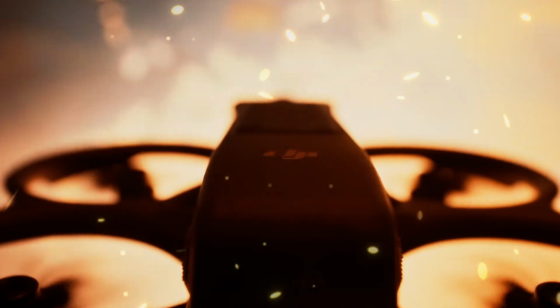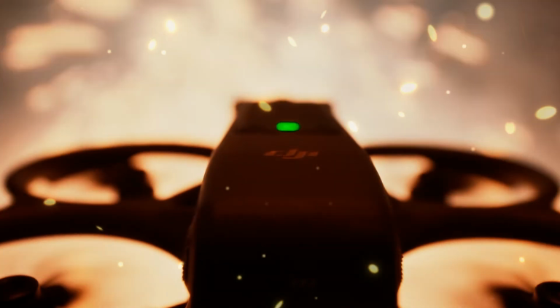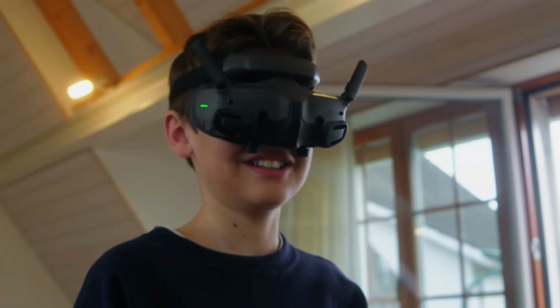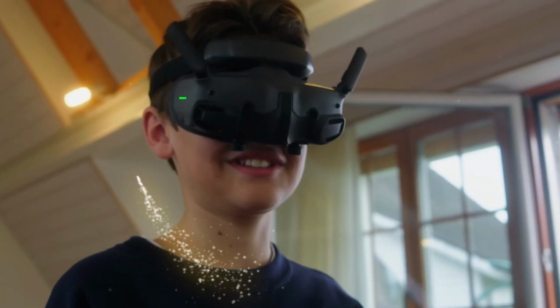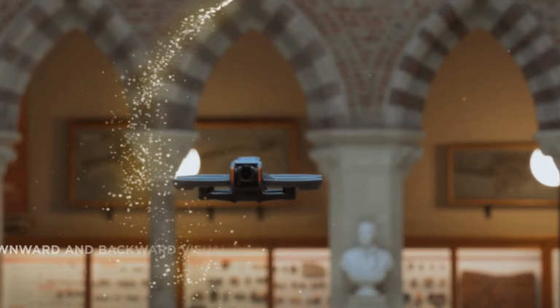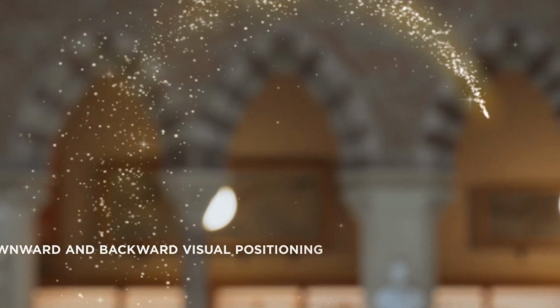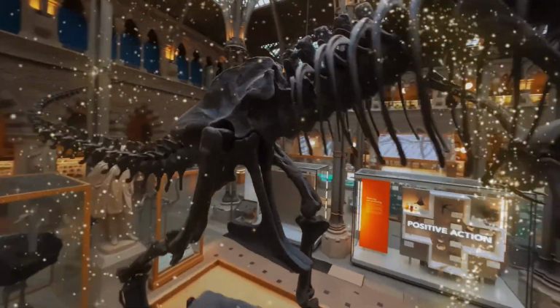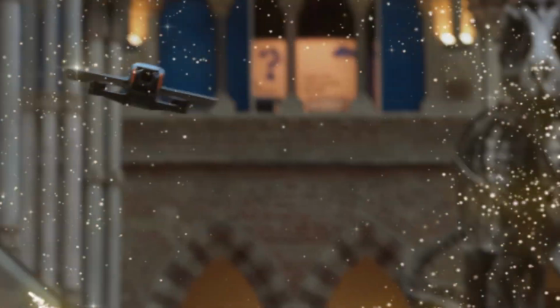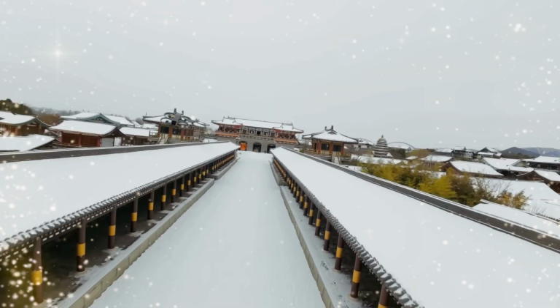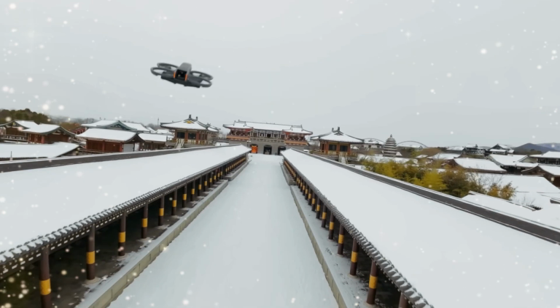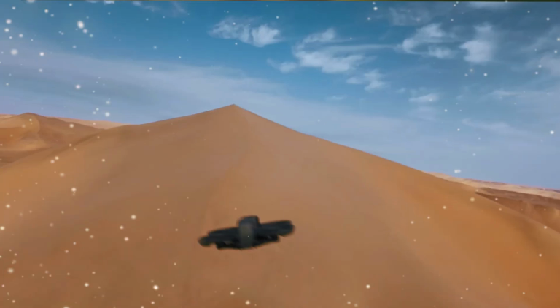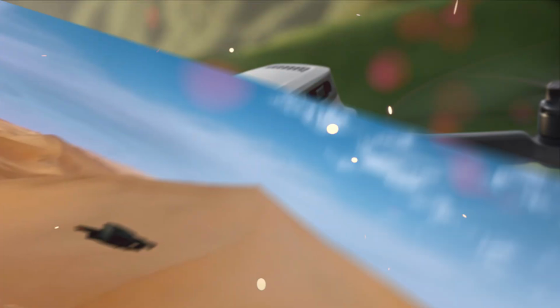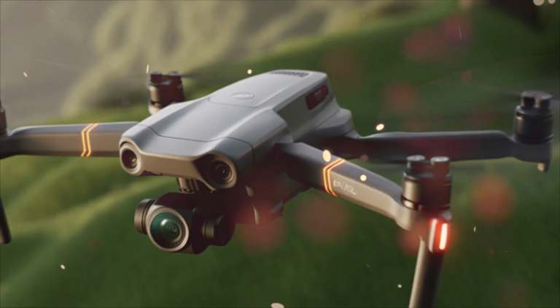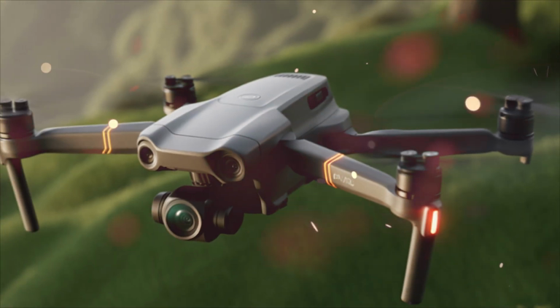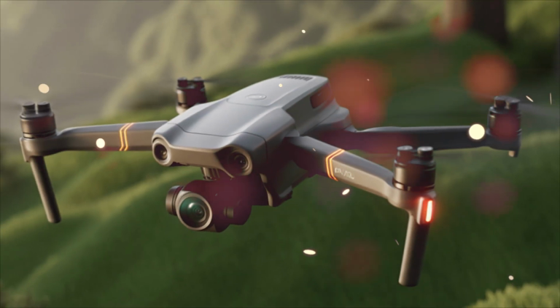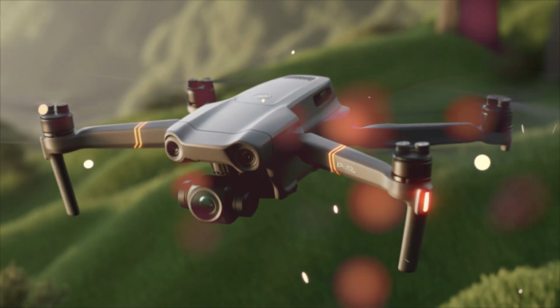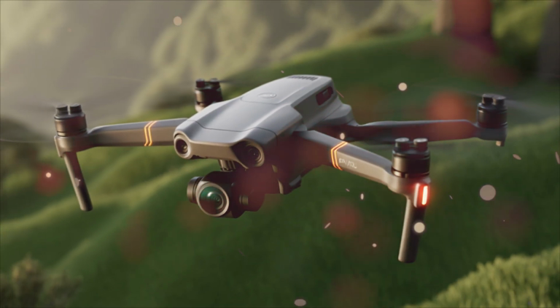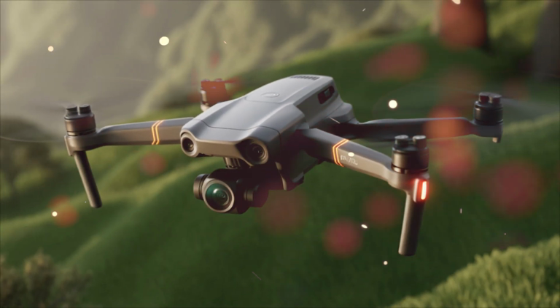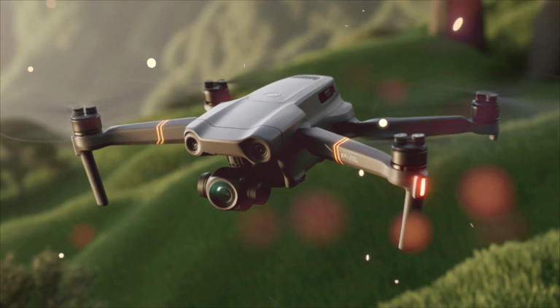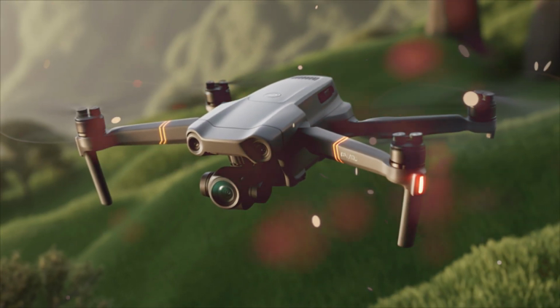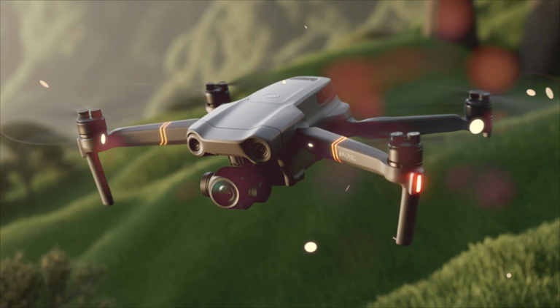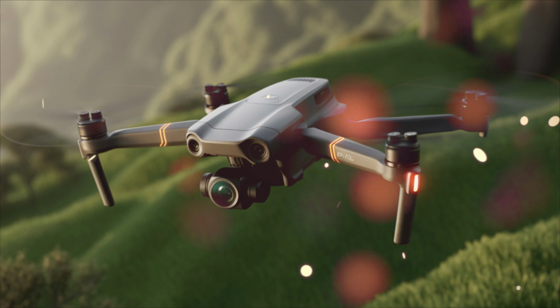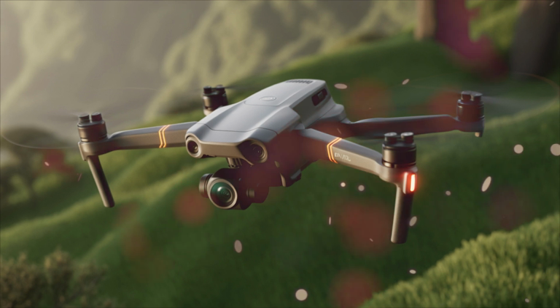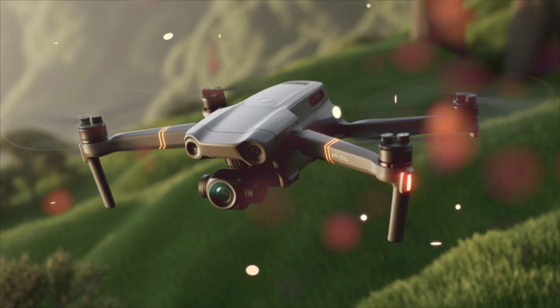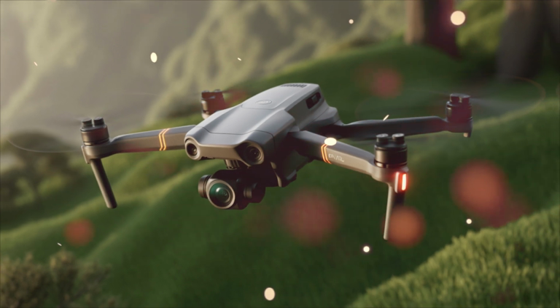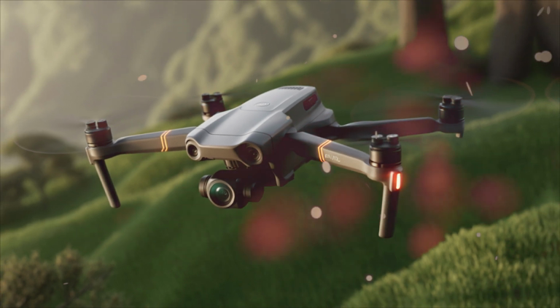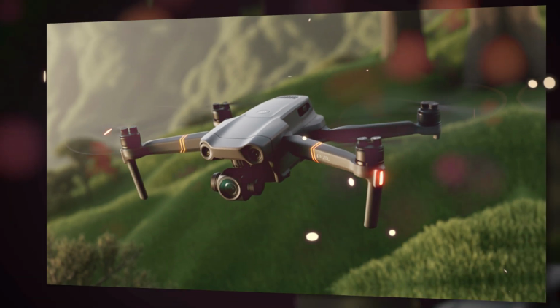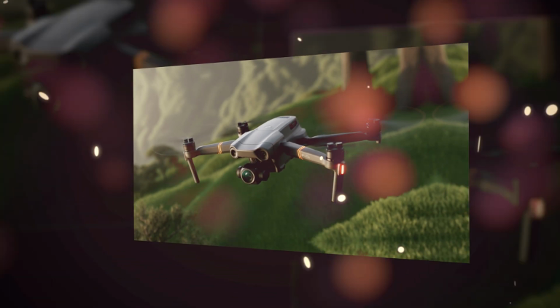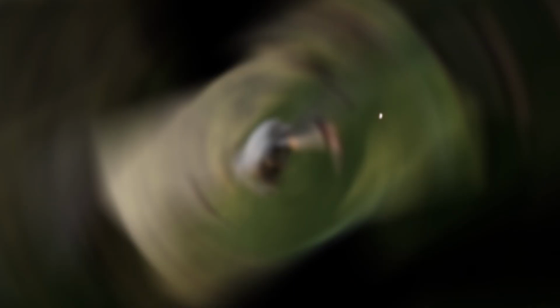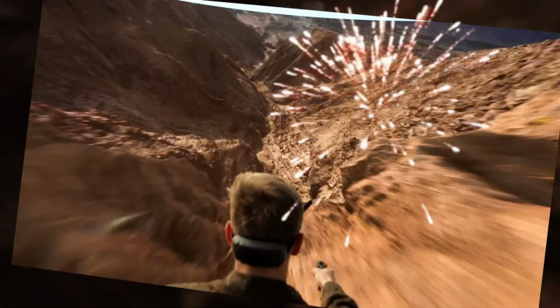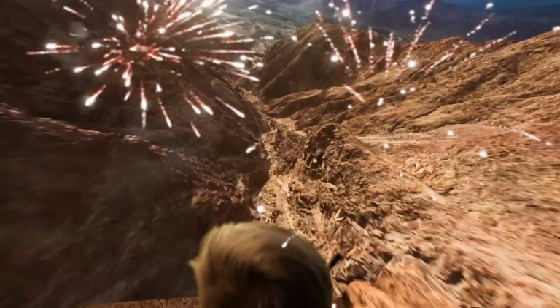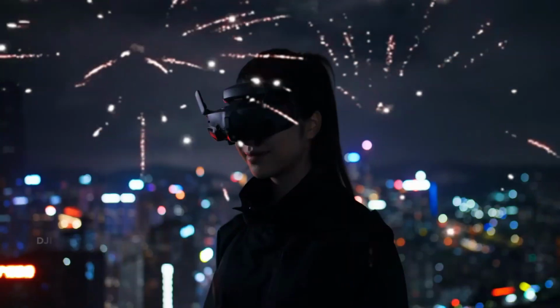And even new DJI goggles that could completely redefine how immersive flying feels. From 4K 120-frame recording and 25-minute flight times to next-level O4-plus transmission and AI-assisted control, this drone isn't just an upgrade — it's a total evolution.